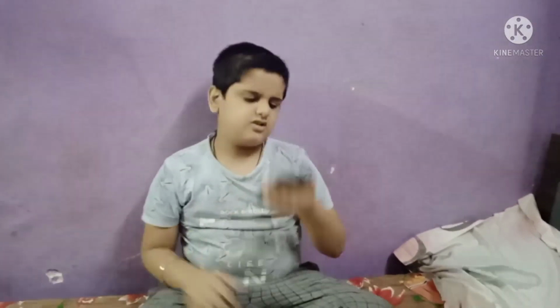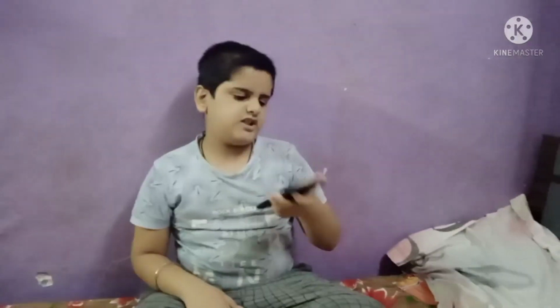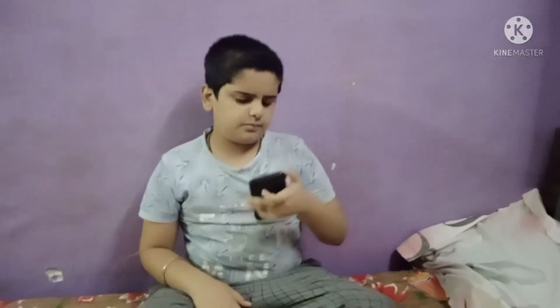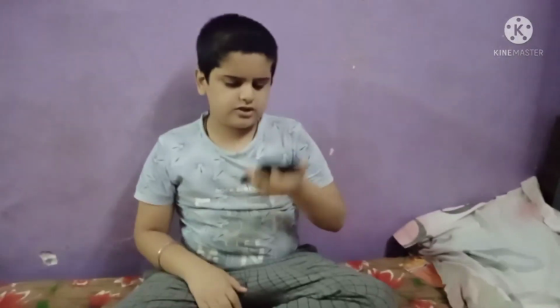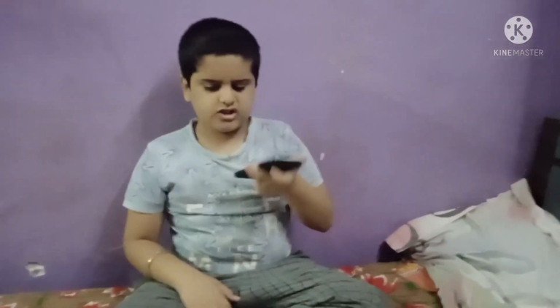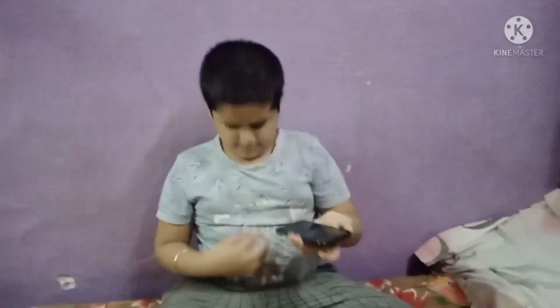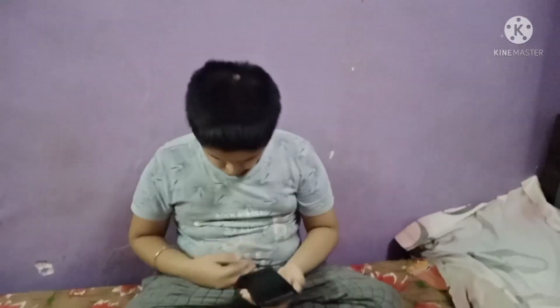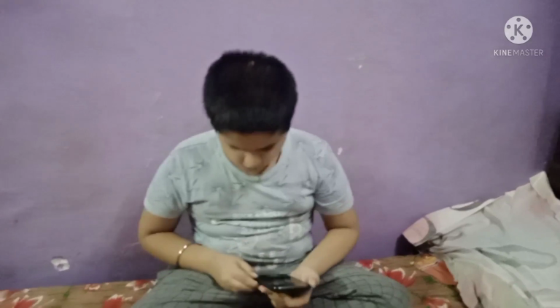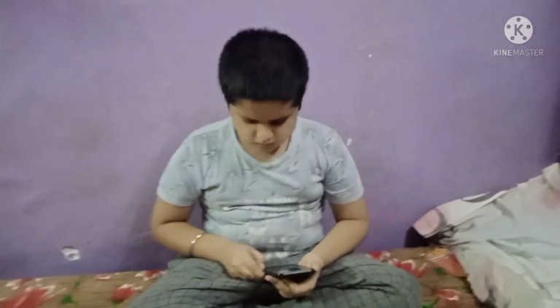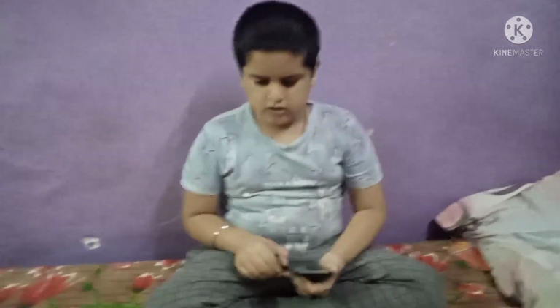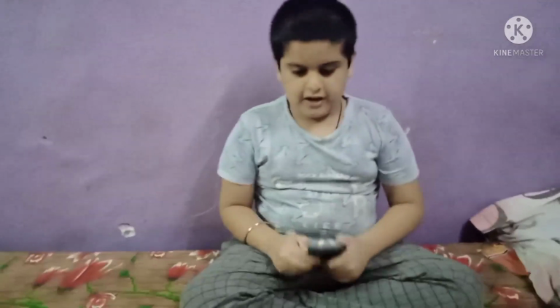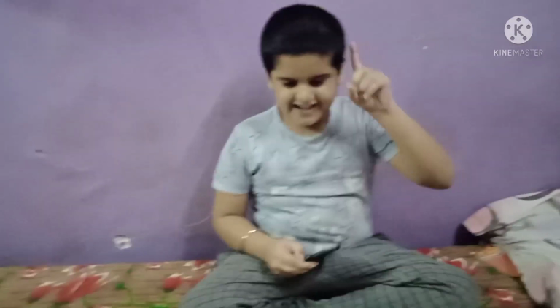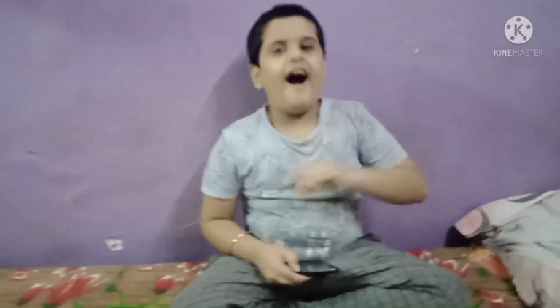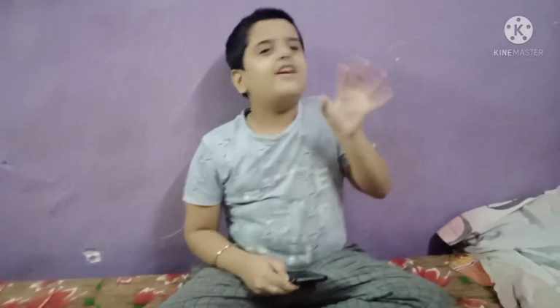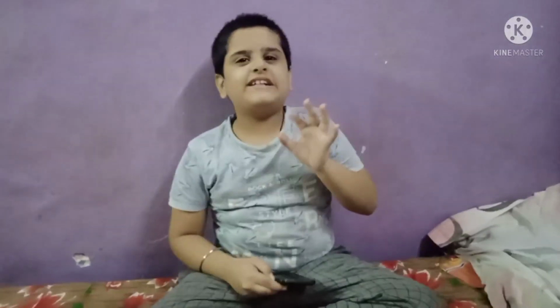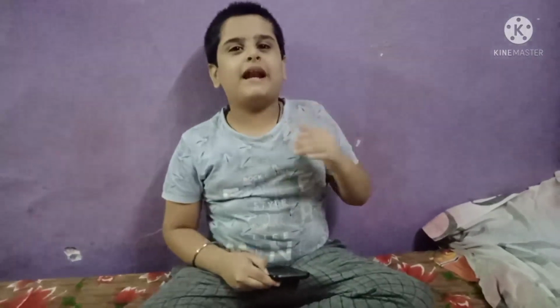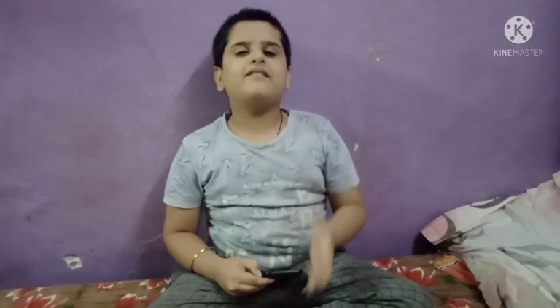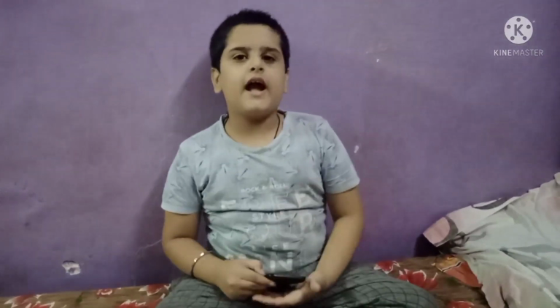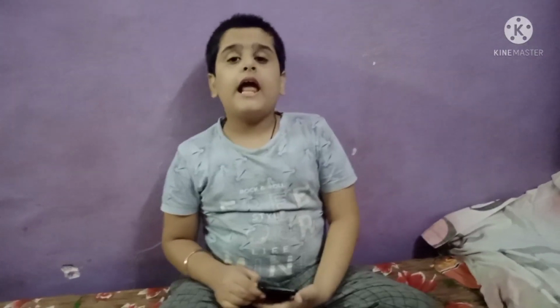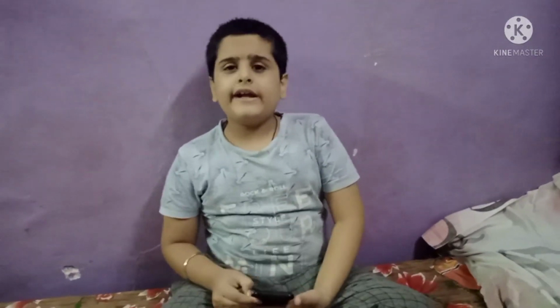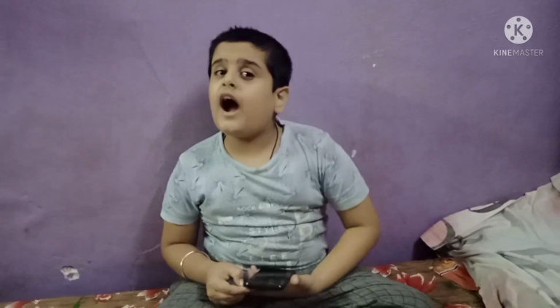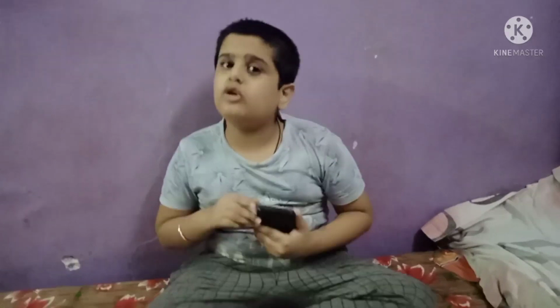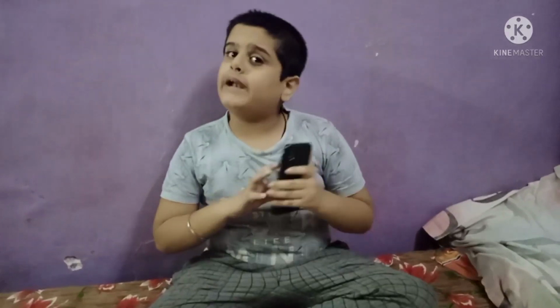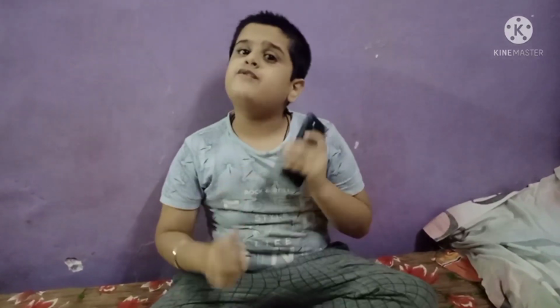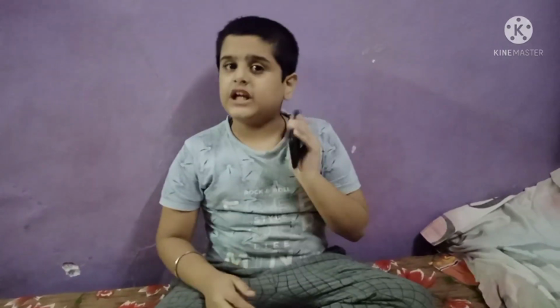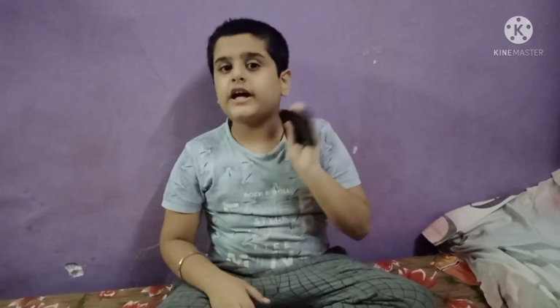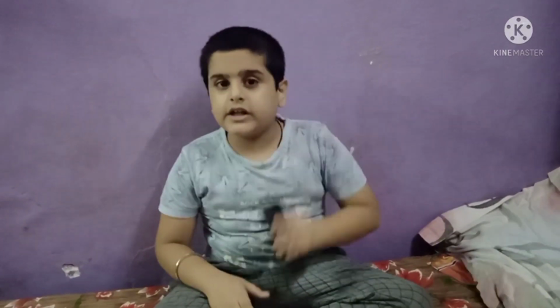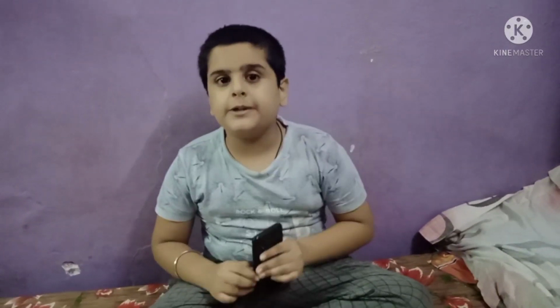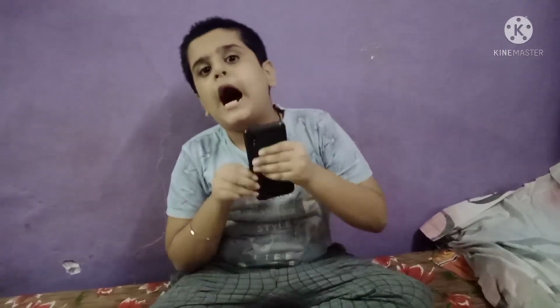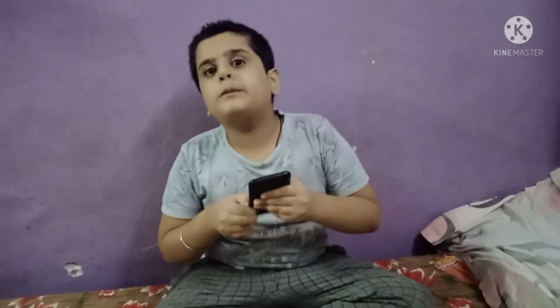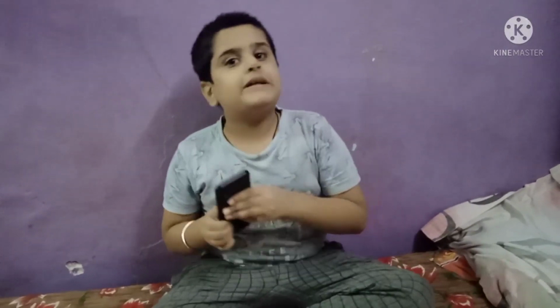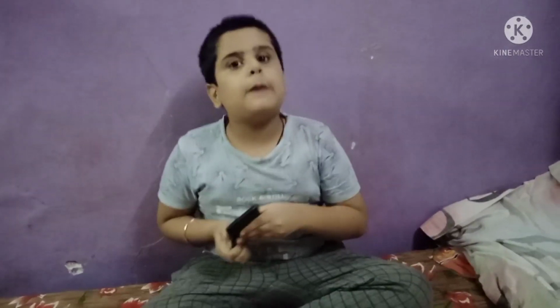Hi guys, hello friends, my name is Vinayak. Are you tired? You can also learn some things here.